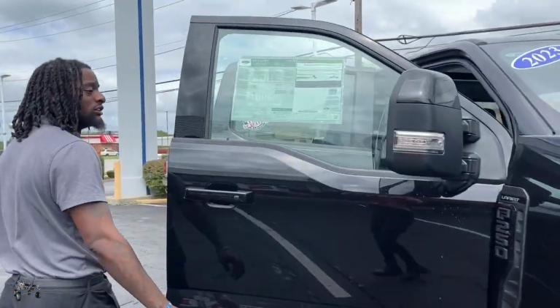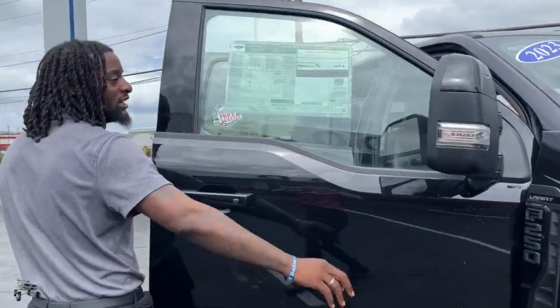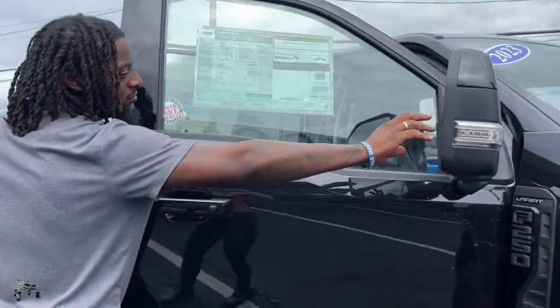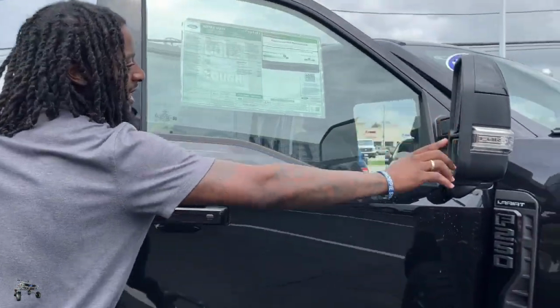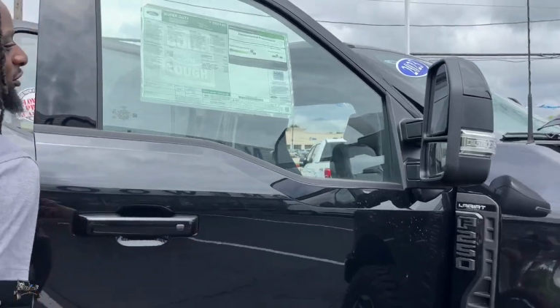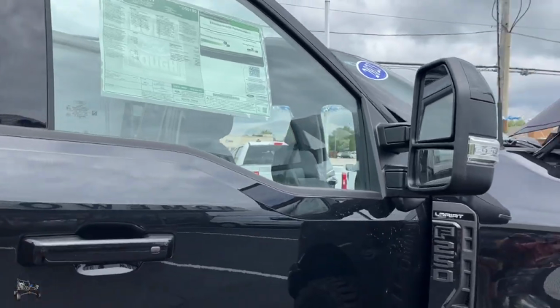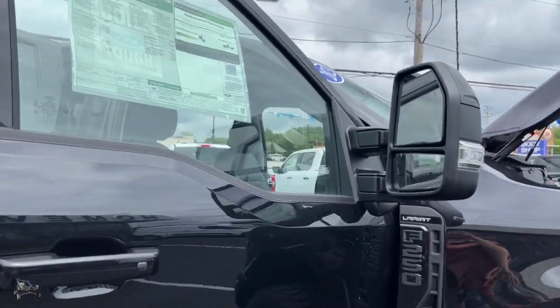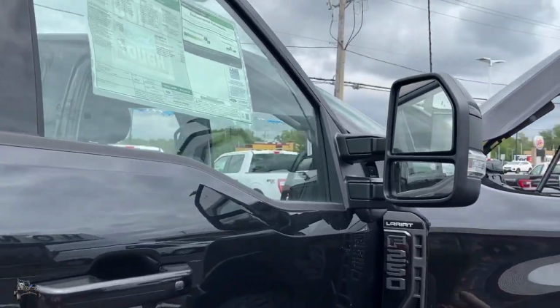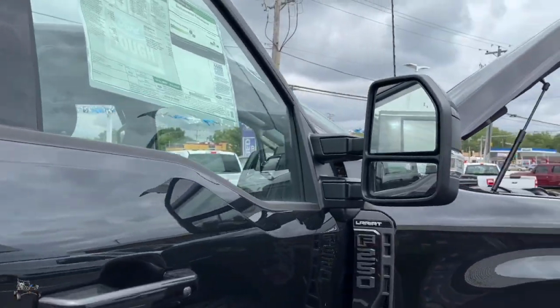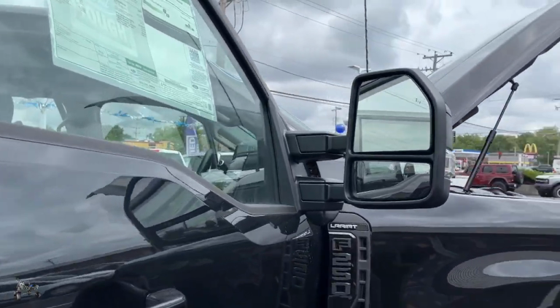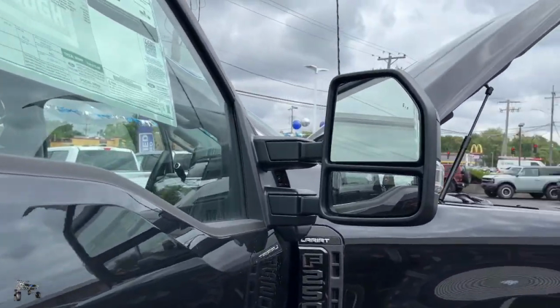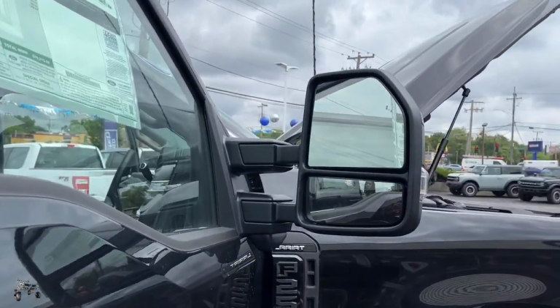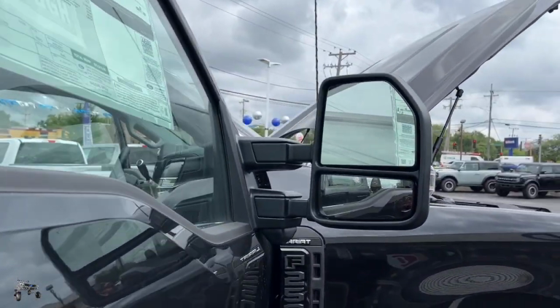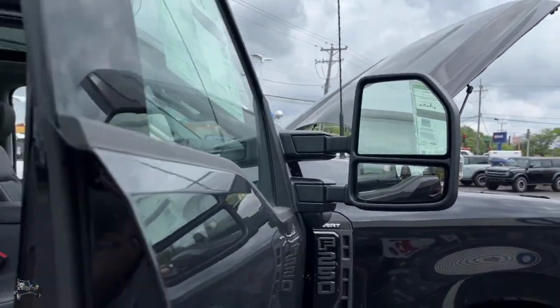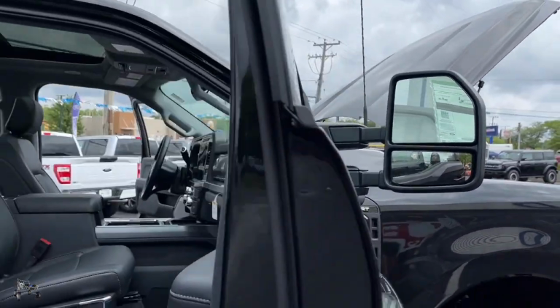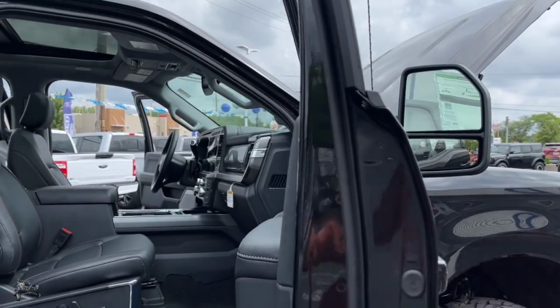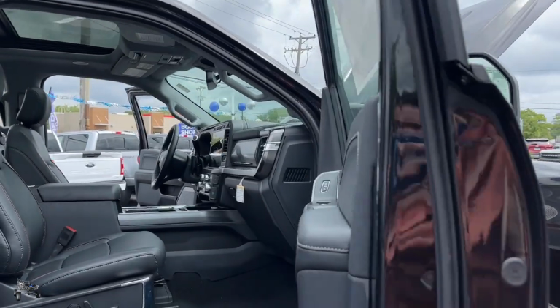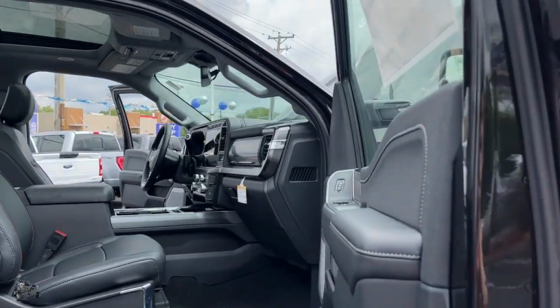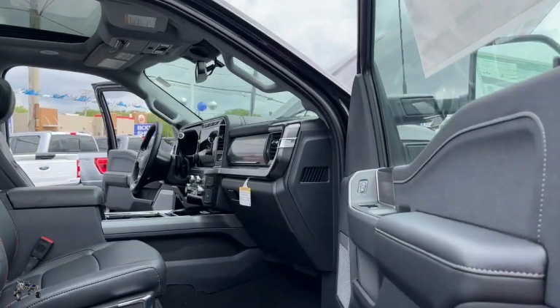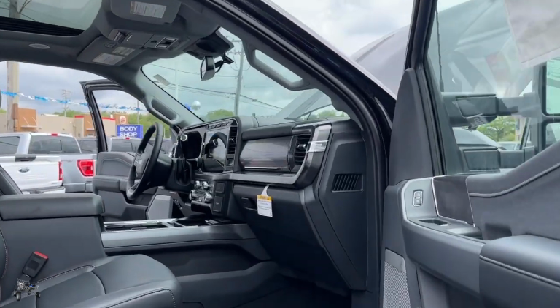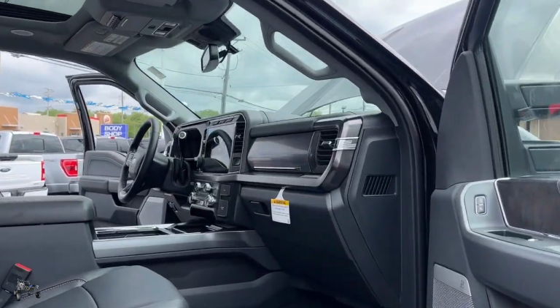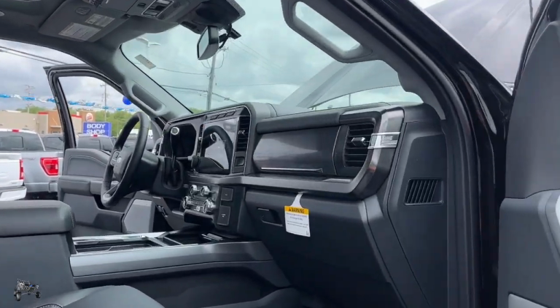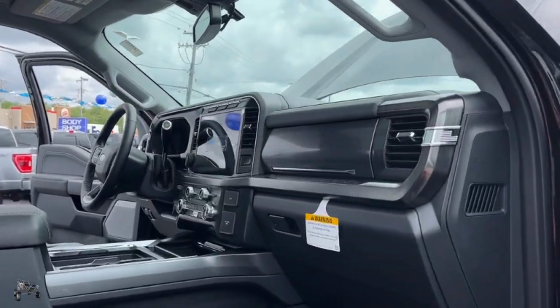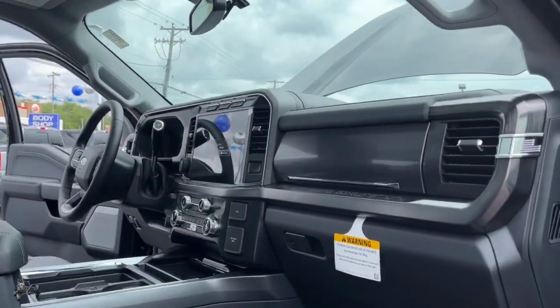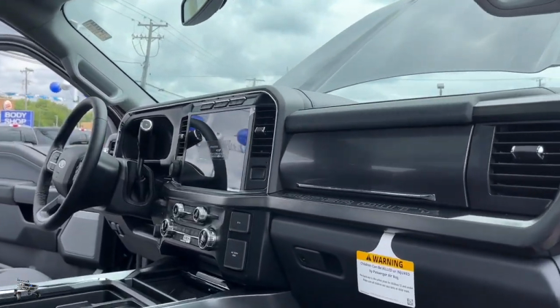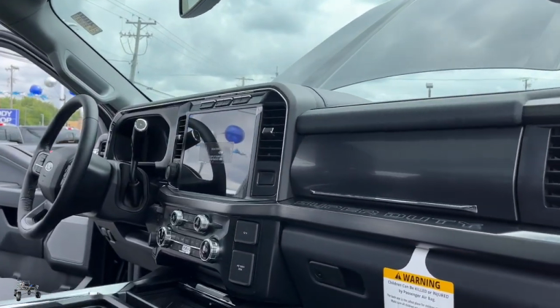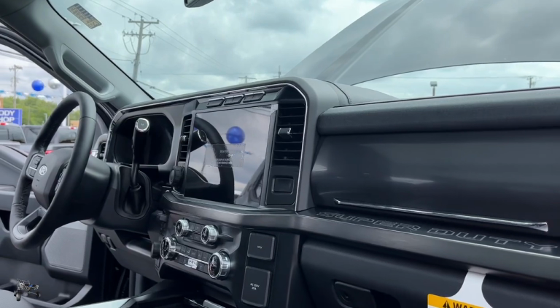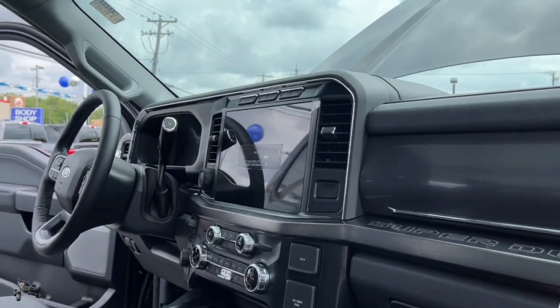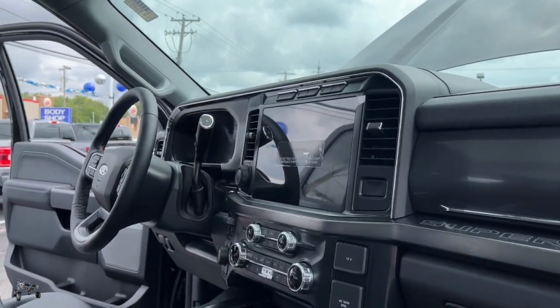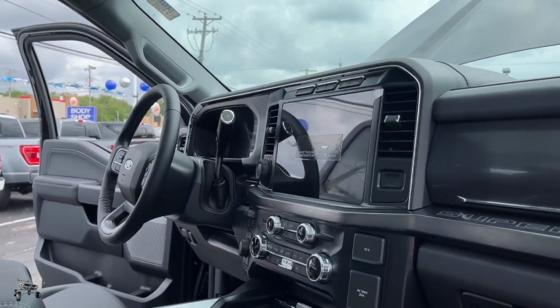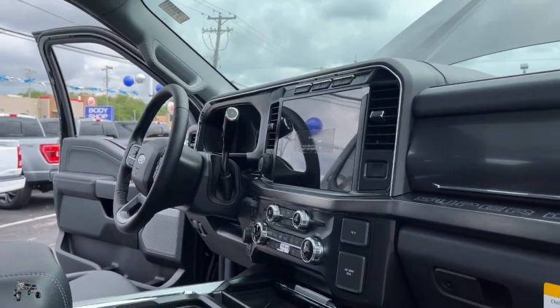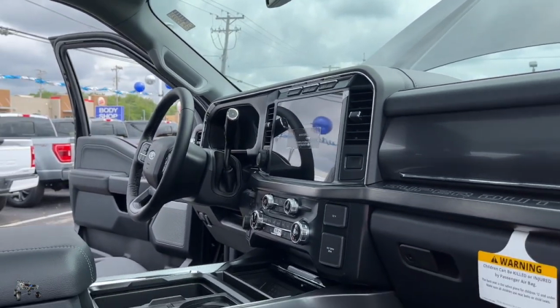As you move around the vehicle, you'll notice it does come obviously equipped with the blind spot detection. On the mirror, it's going to highlight orange when you actually use it. B&O speakers — meaning it has the top sound system you could ask for coming in one of these bad boys.